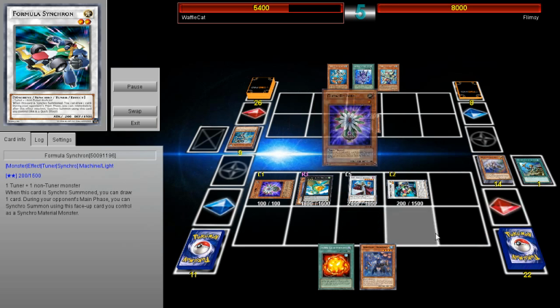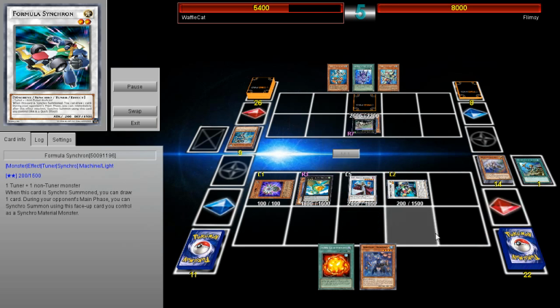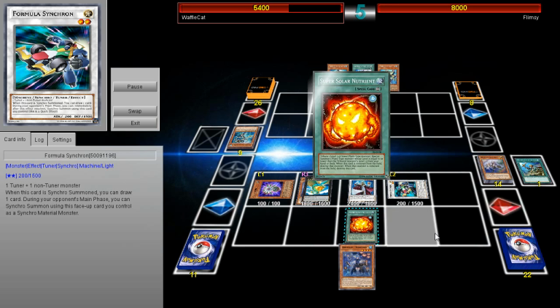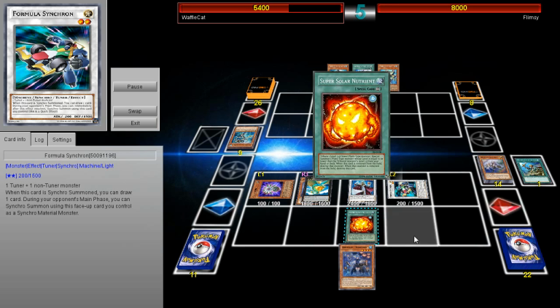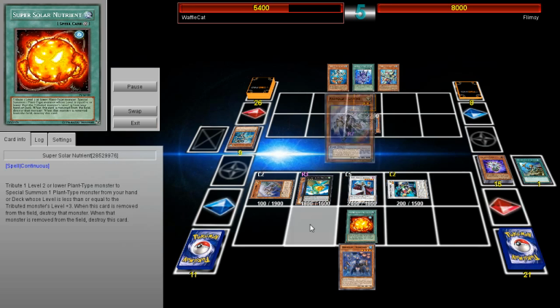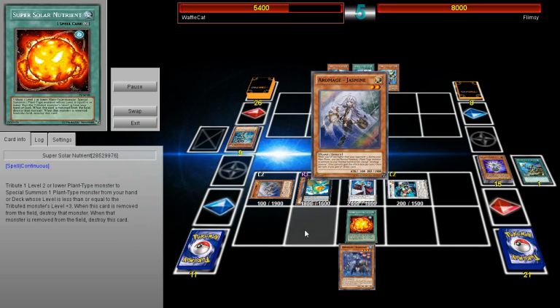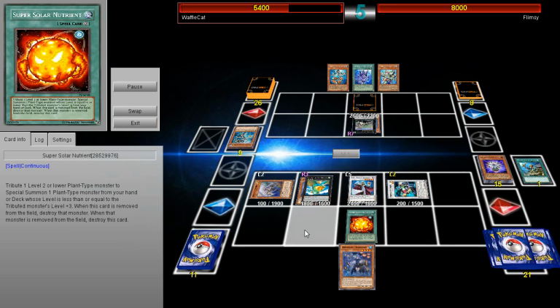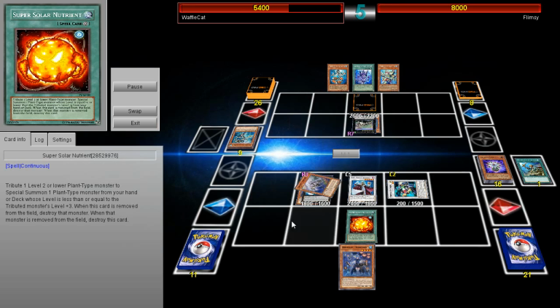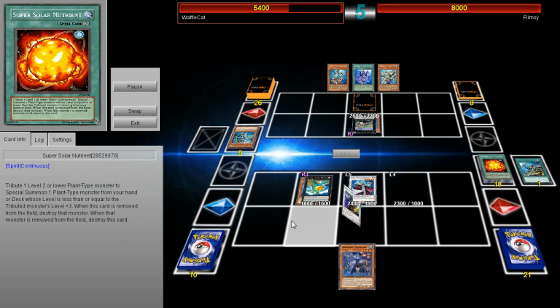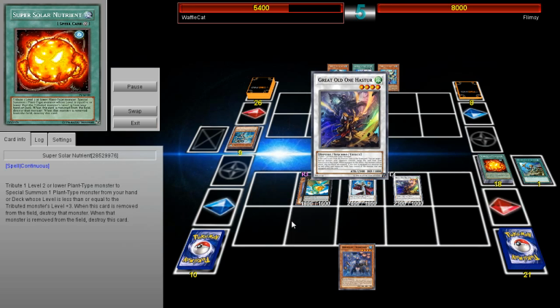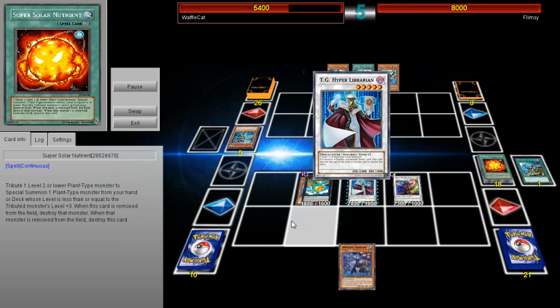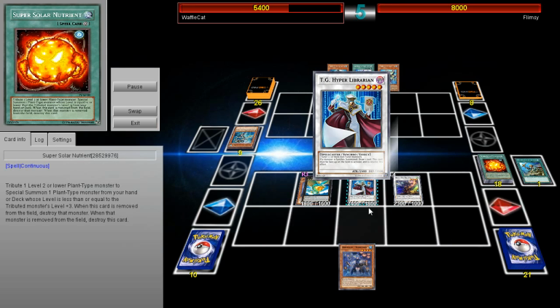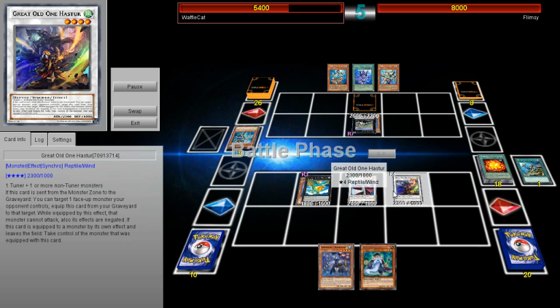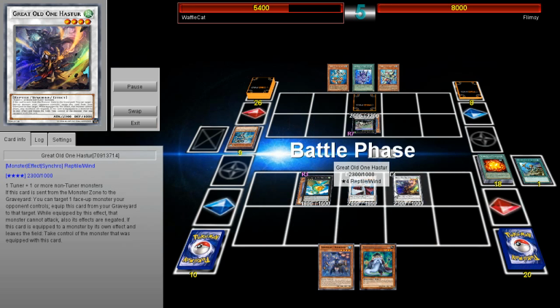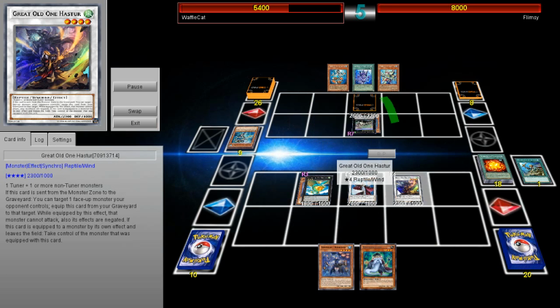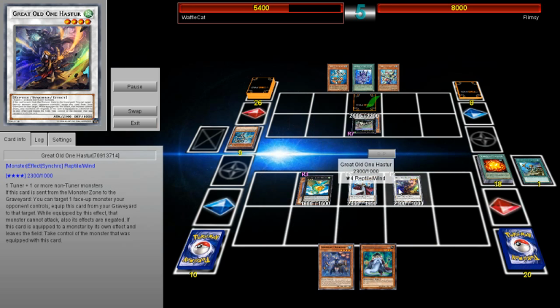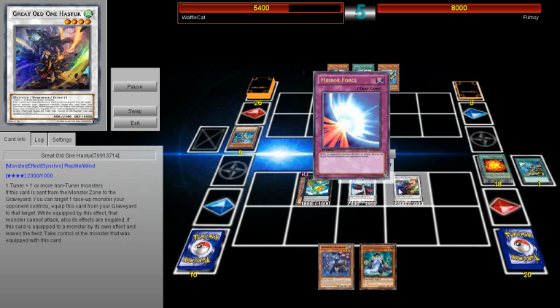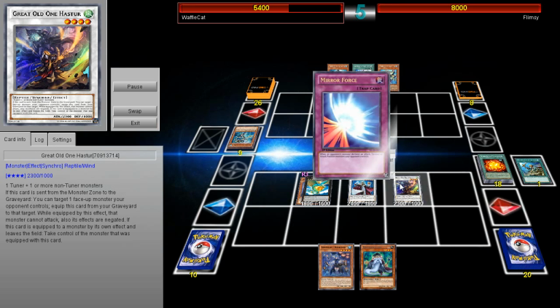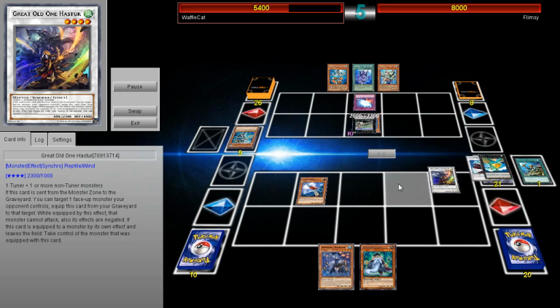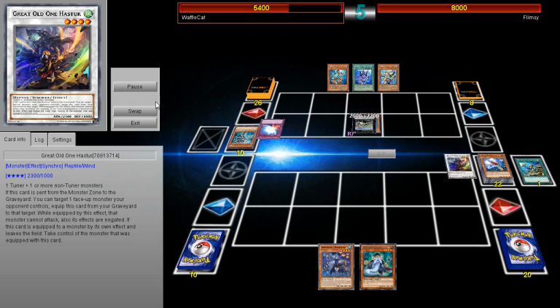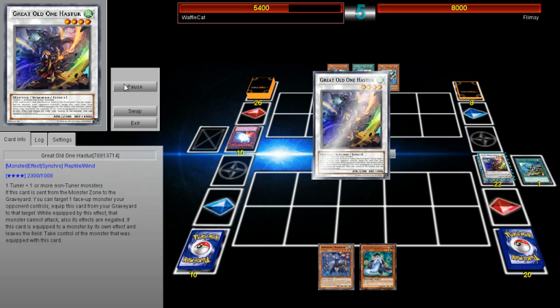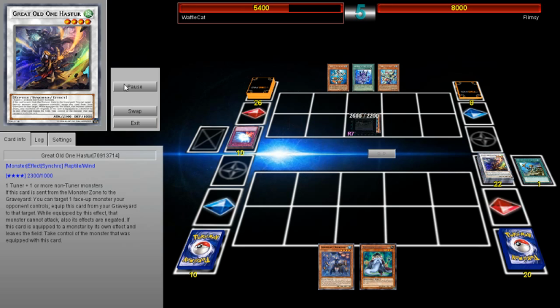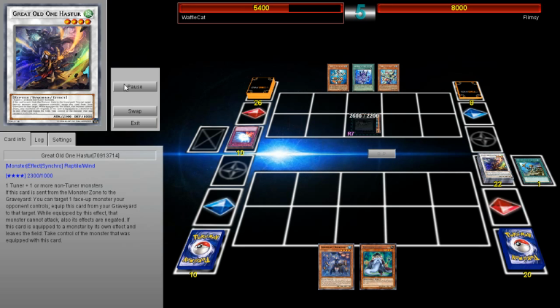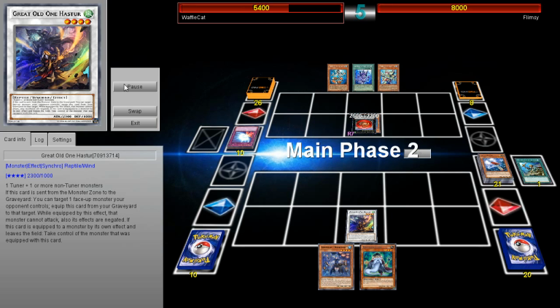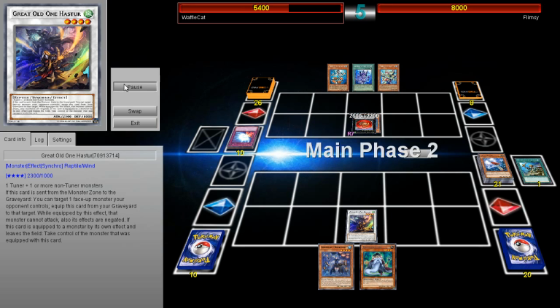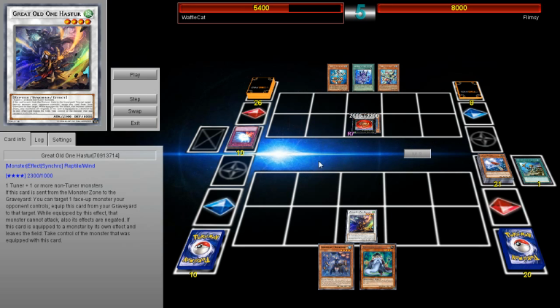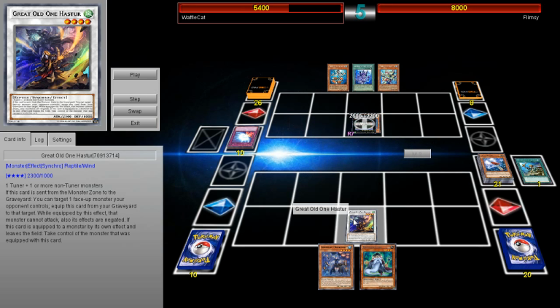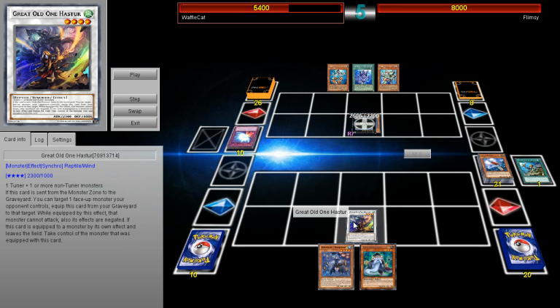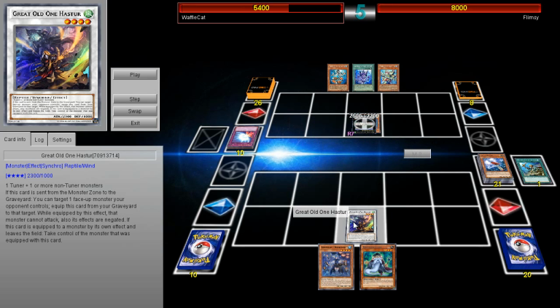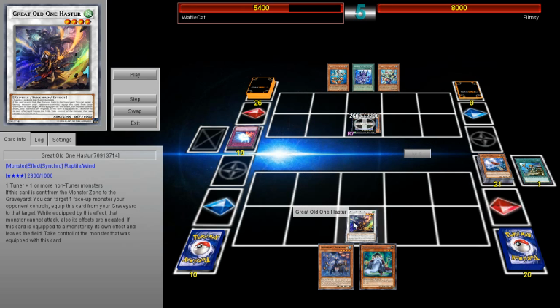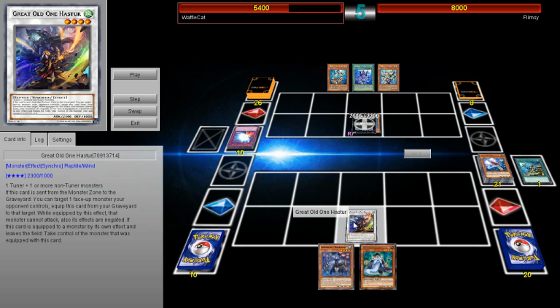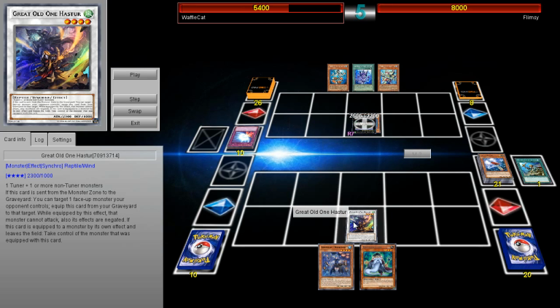Then he's going to be able to topdeck into Regeki and get rid of everything except for Draco Sack because it had tokens at the moment. Regeki was activated. Now this is a really interesting card — Mere Force isn't activated. I'm going to briefly pause it here to explain this card because I don't think anyone knows what it is.